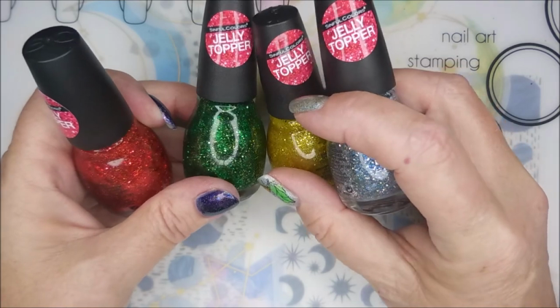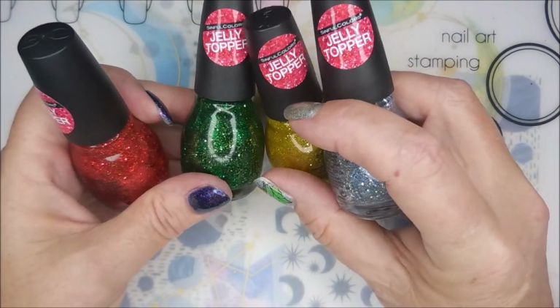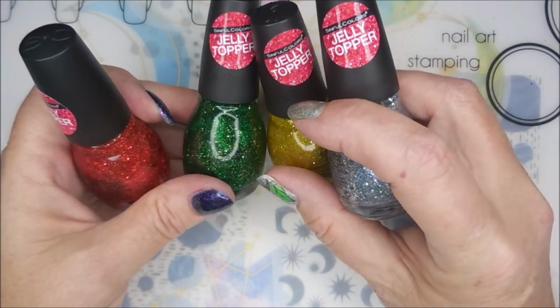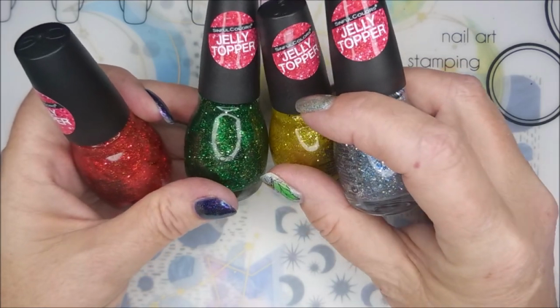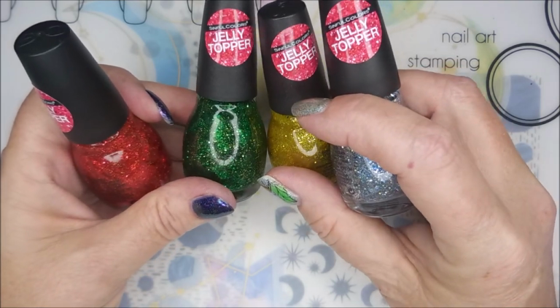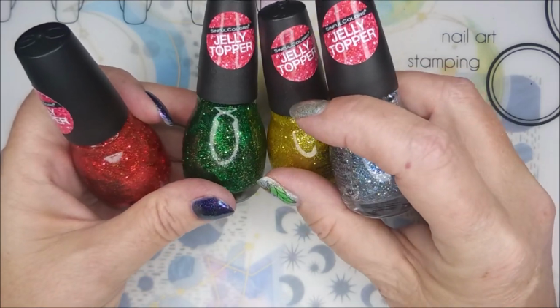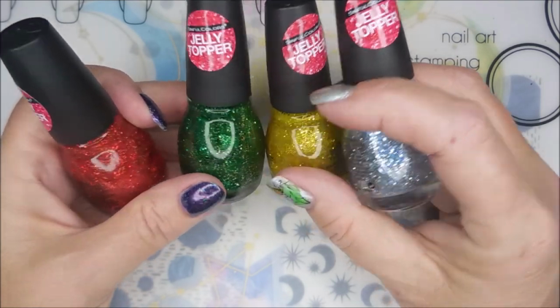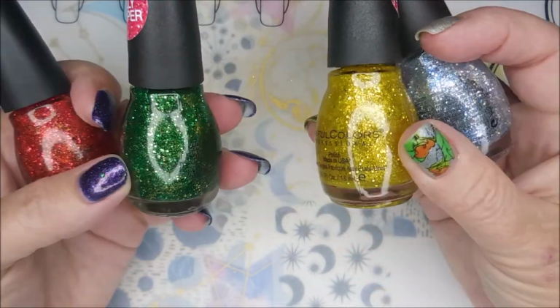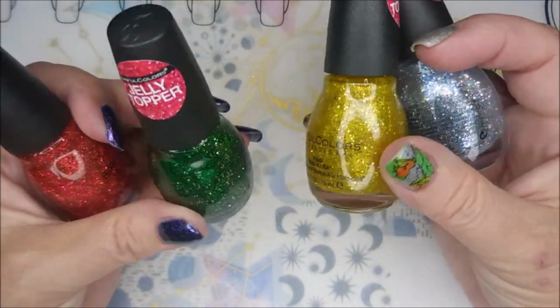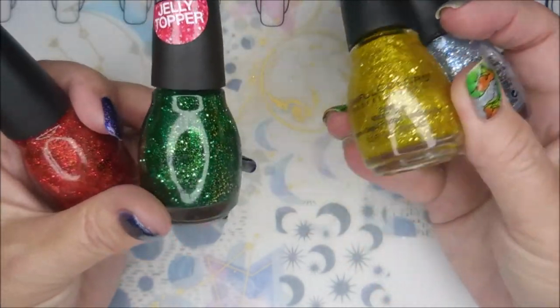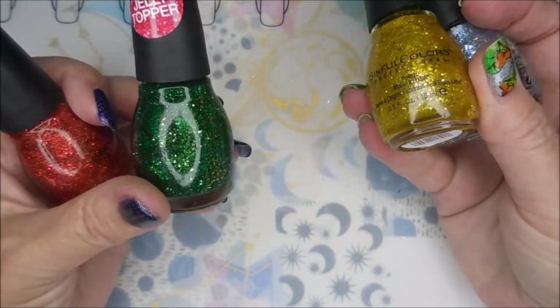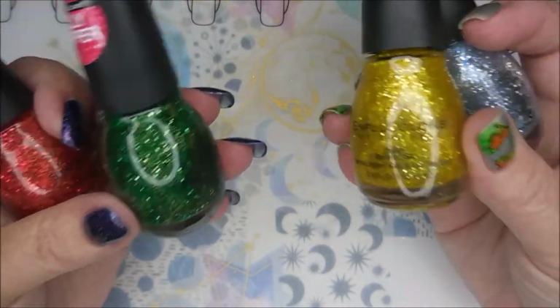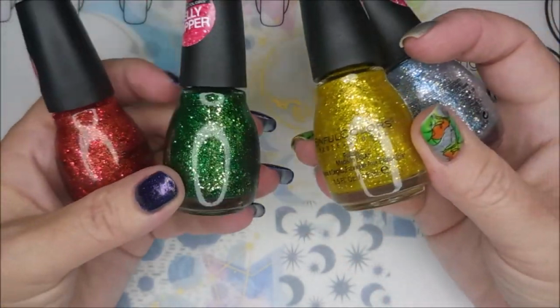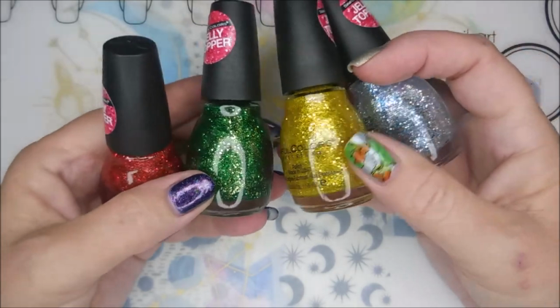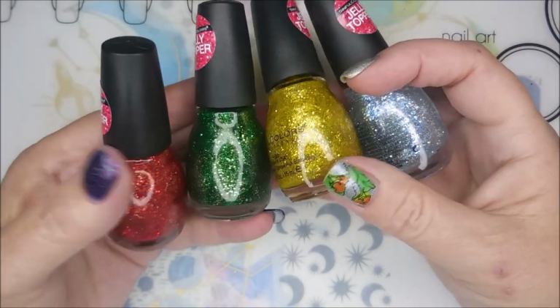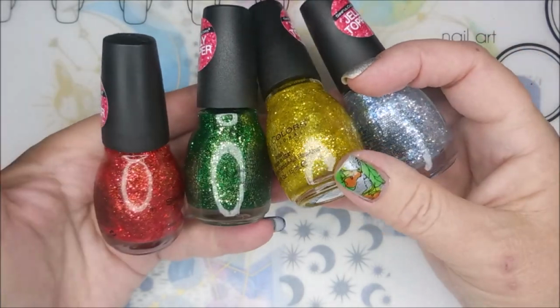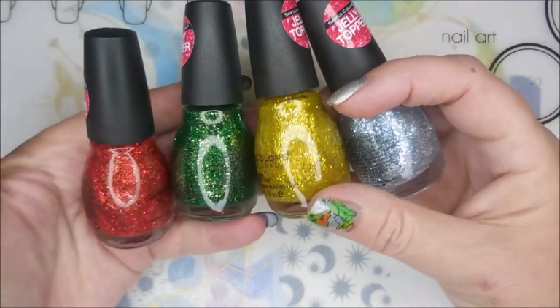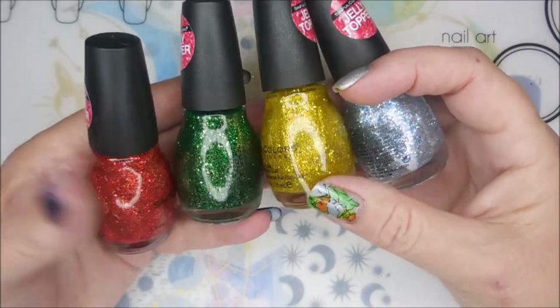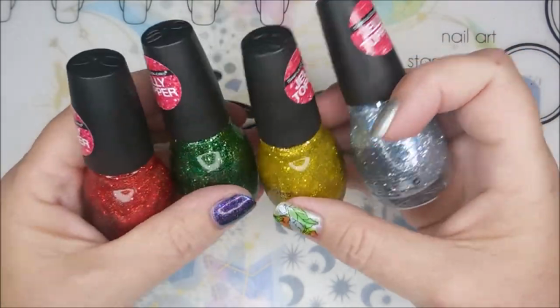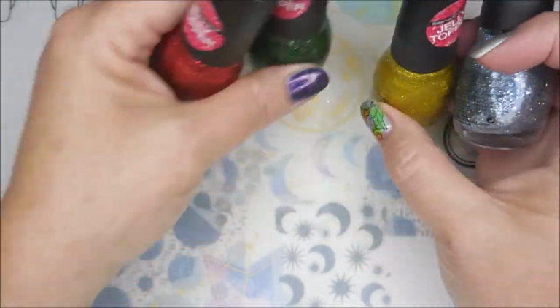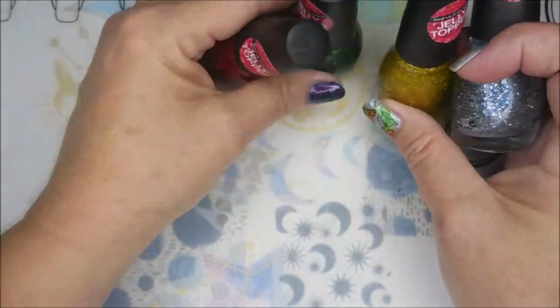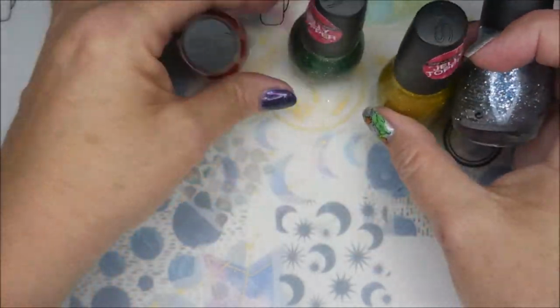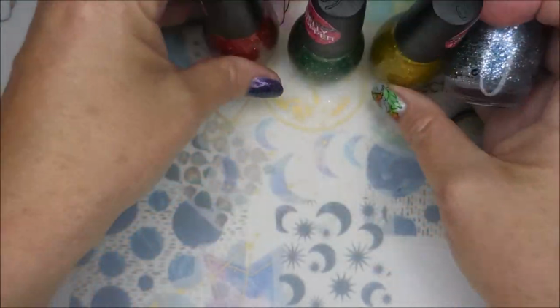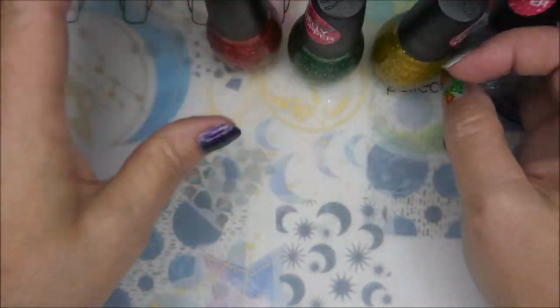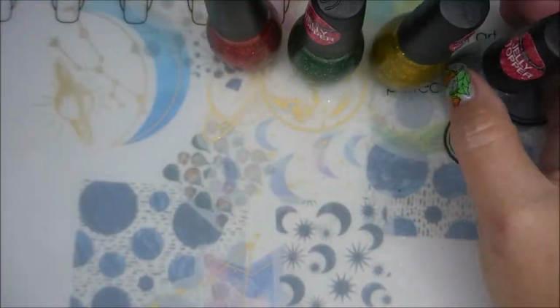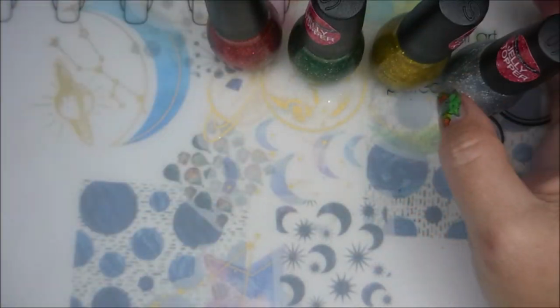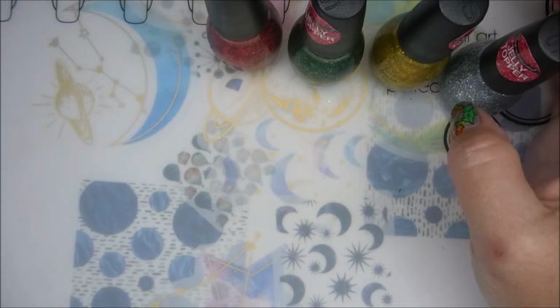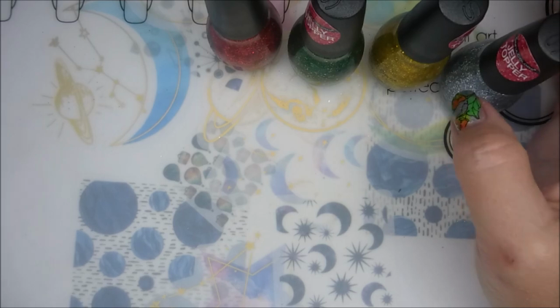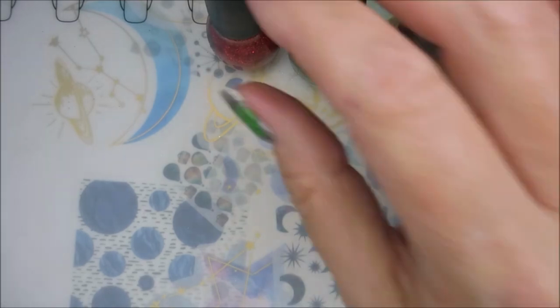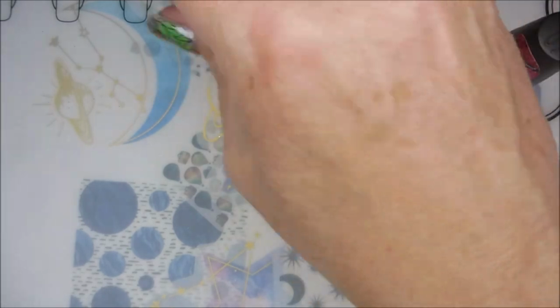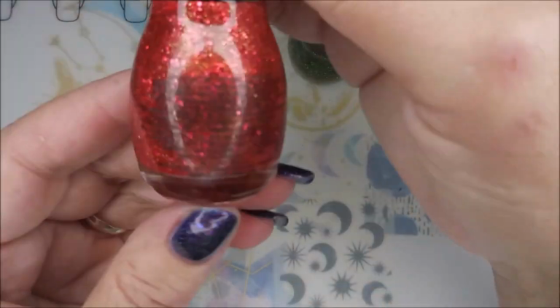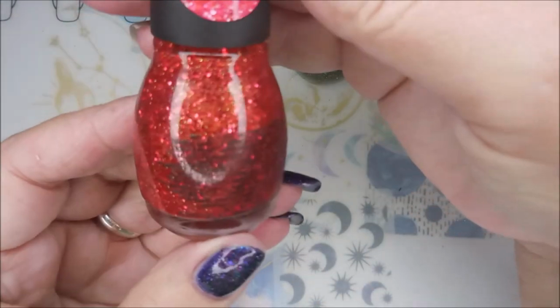I won these Jelly Toppers by Simple Colors. They were limited edition — like their Christmas limited edition polishes this year. So we're going to roll through them real quick.